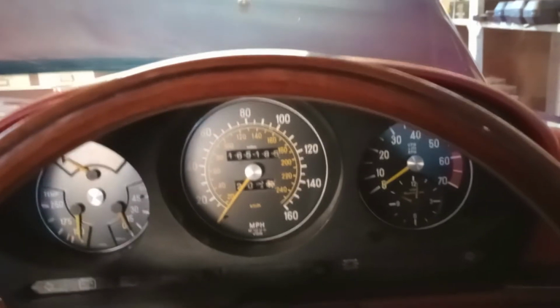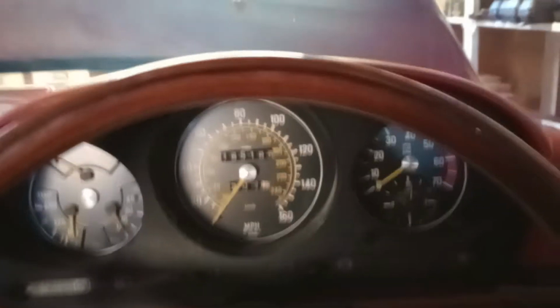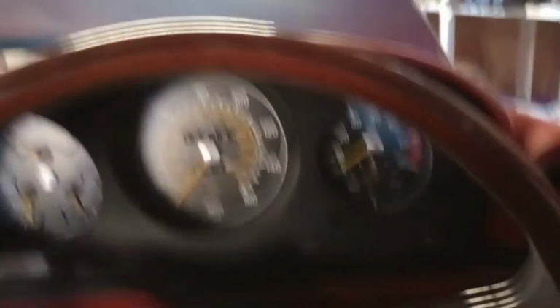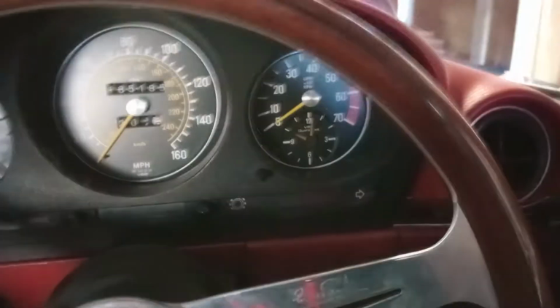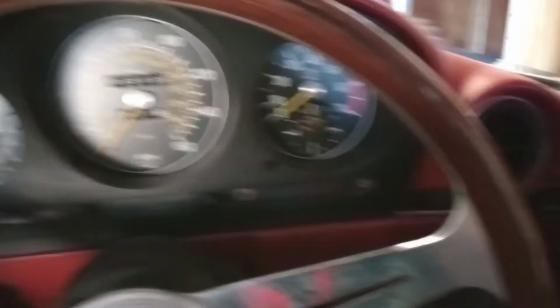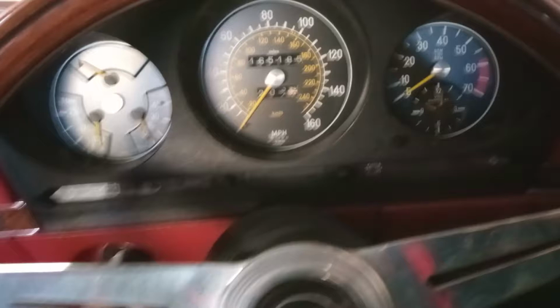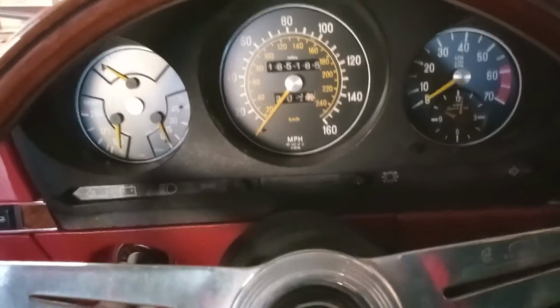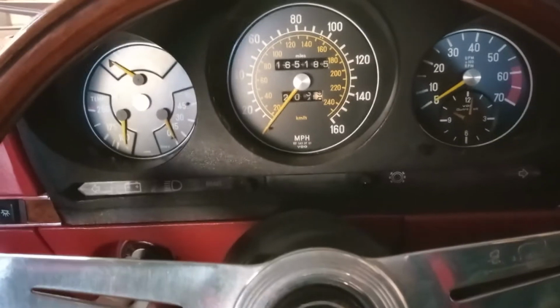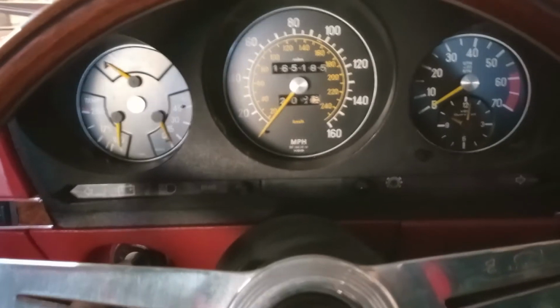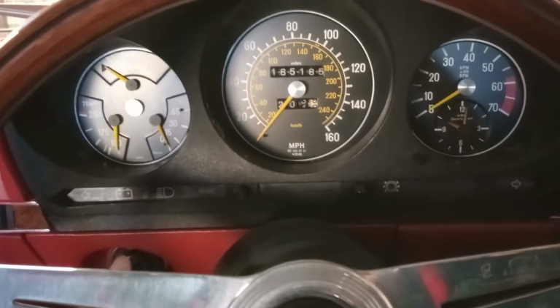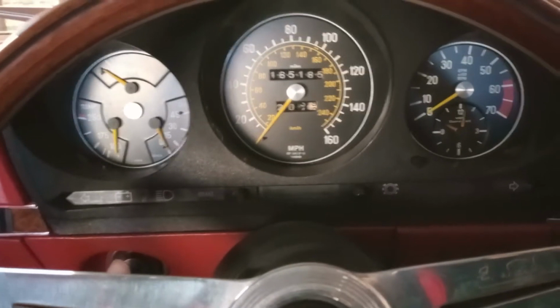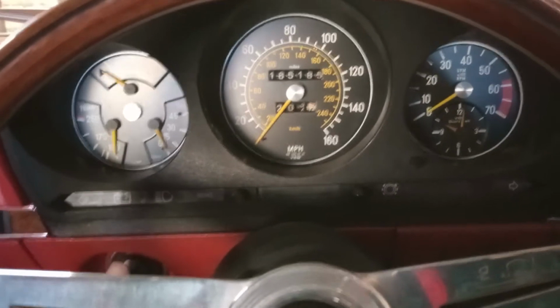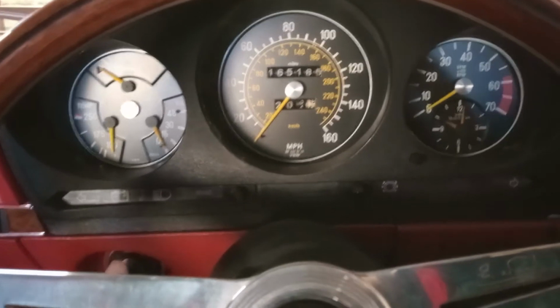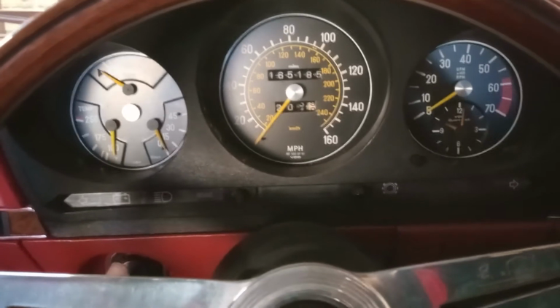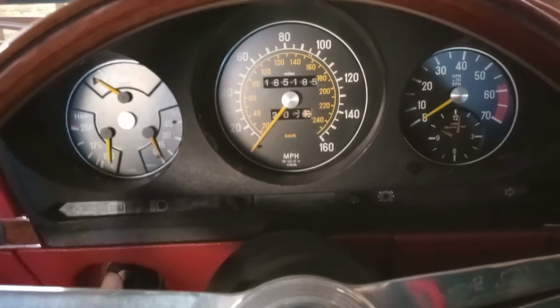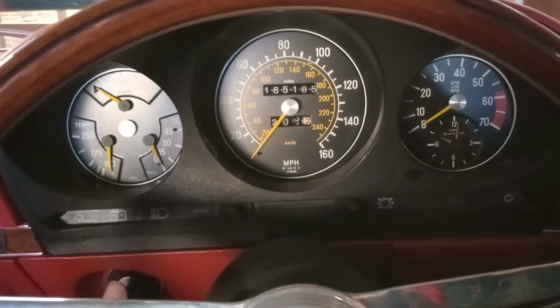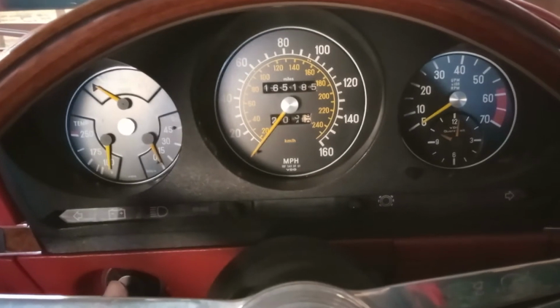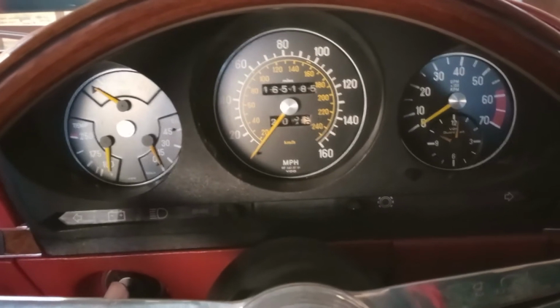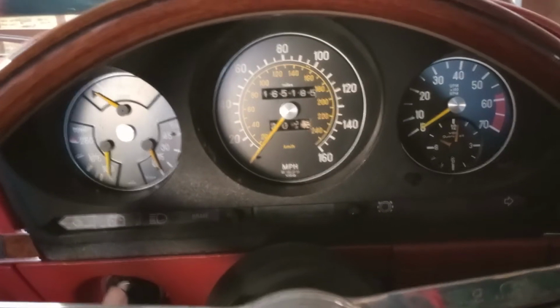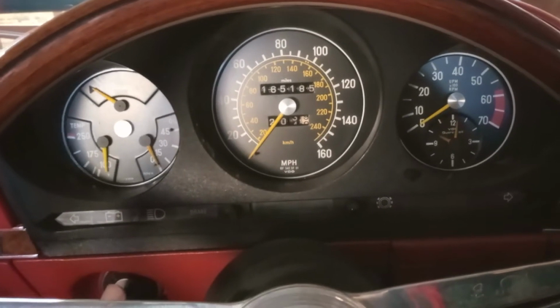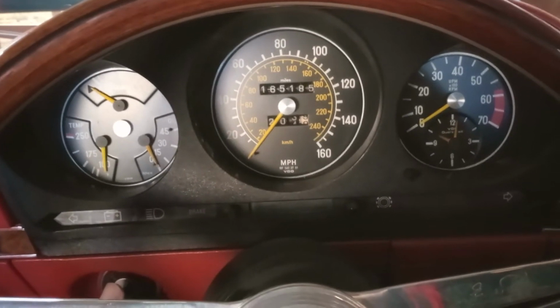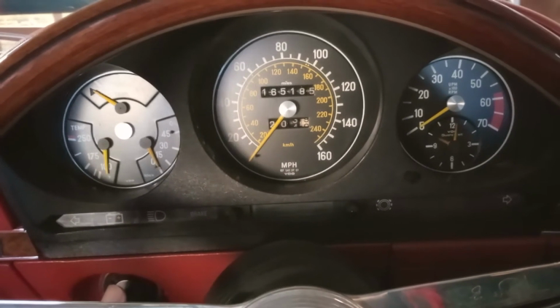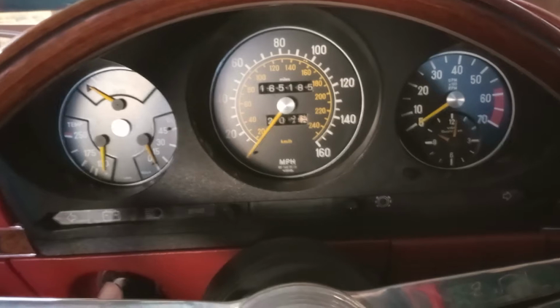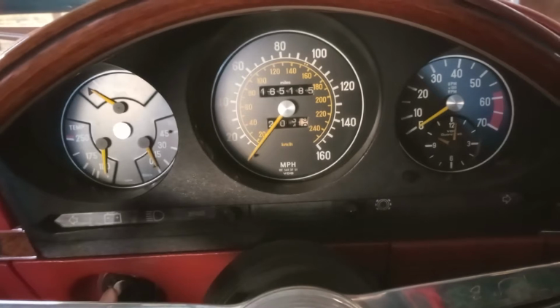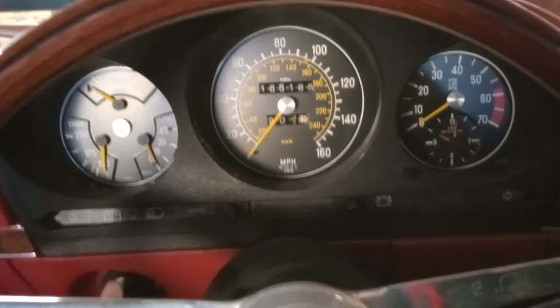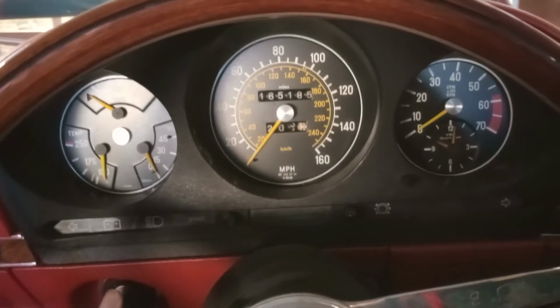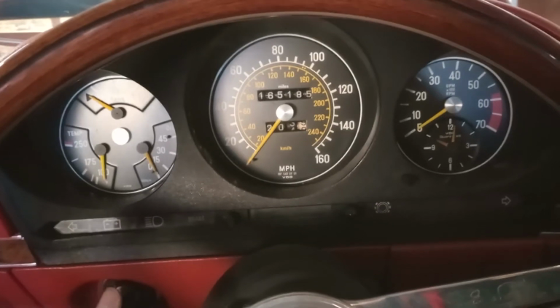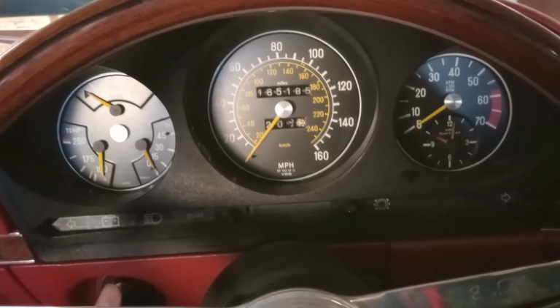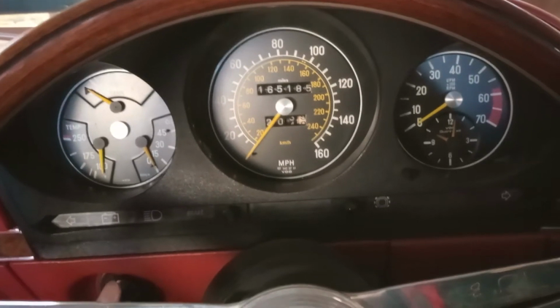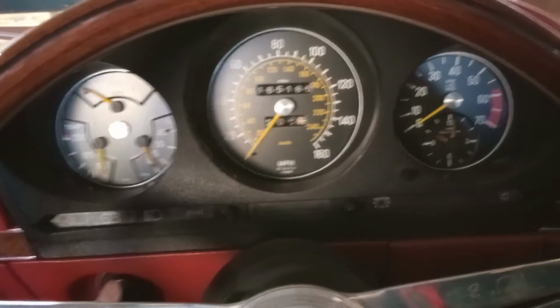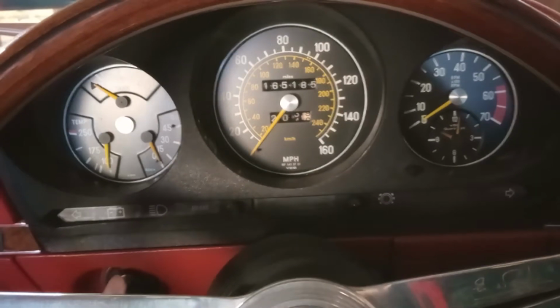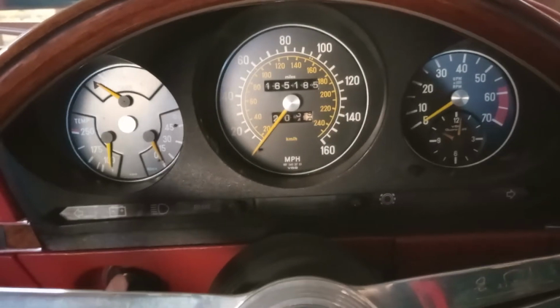I don't normally touch the throttle when I start the car, so I'll try a start without touching the throttle, but my gut feel says it won't like that. I'll need to give it a little bit of throttle to get it started. So here goes.